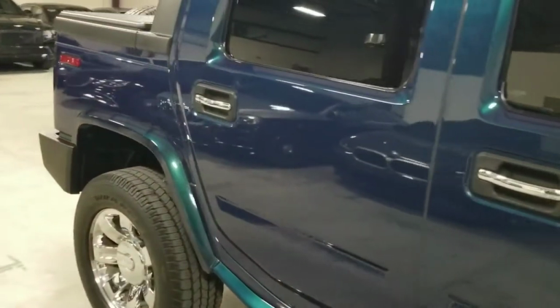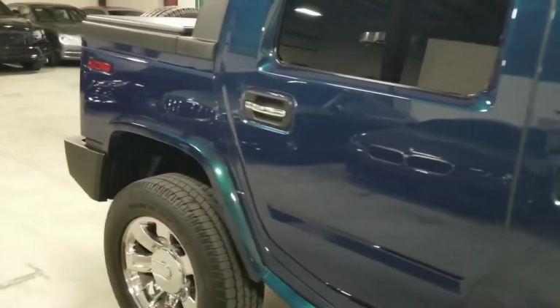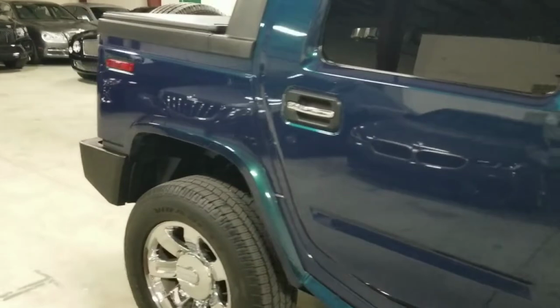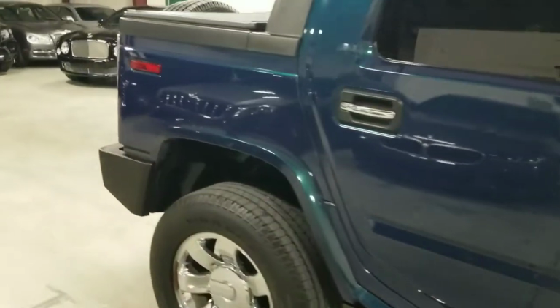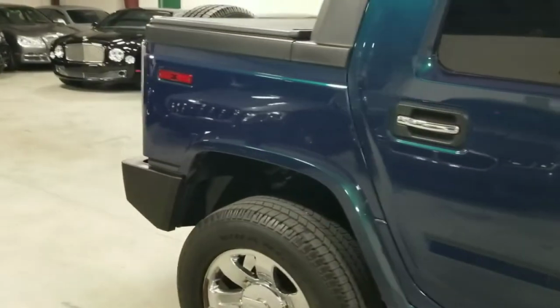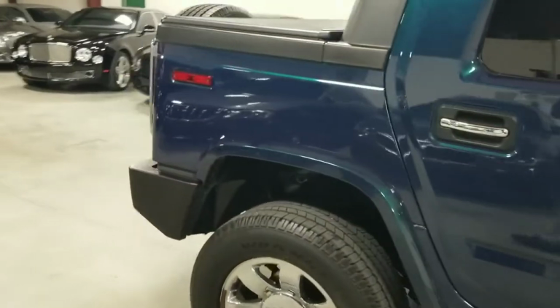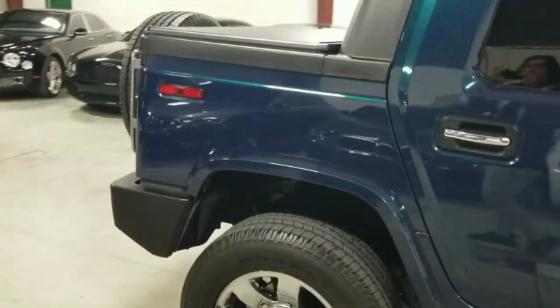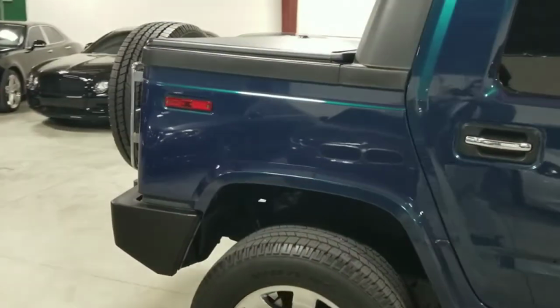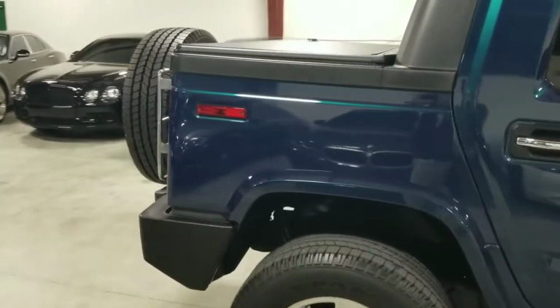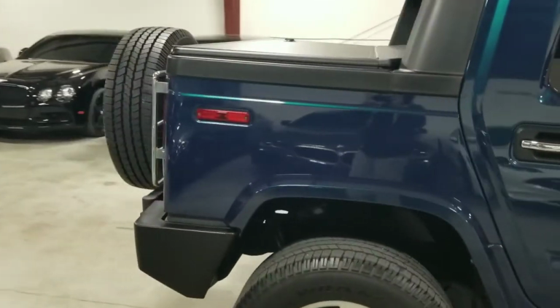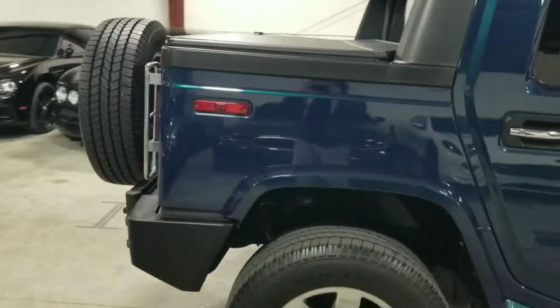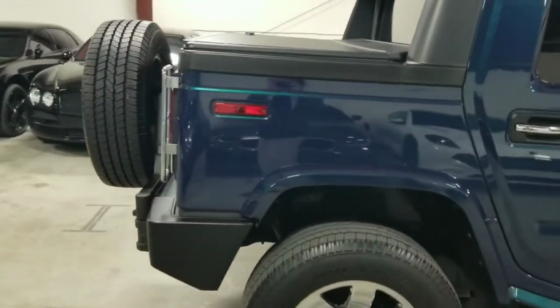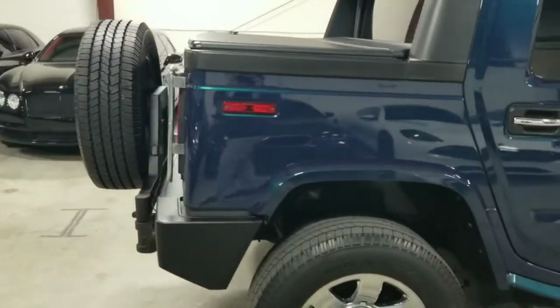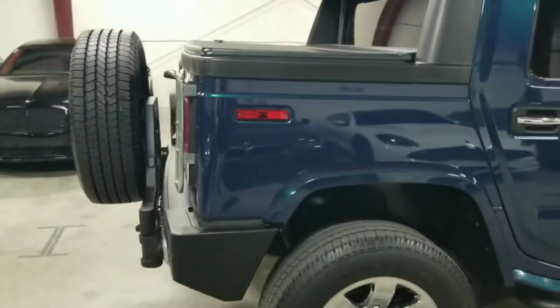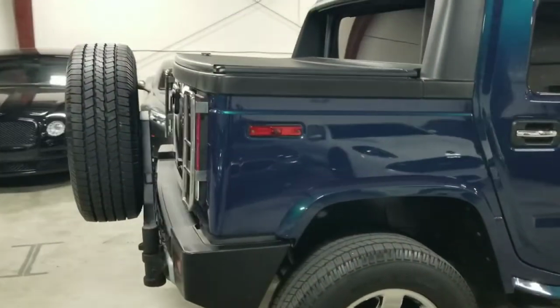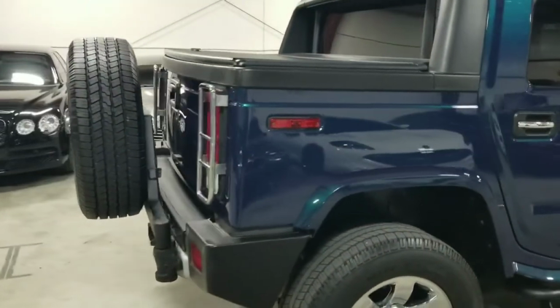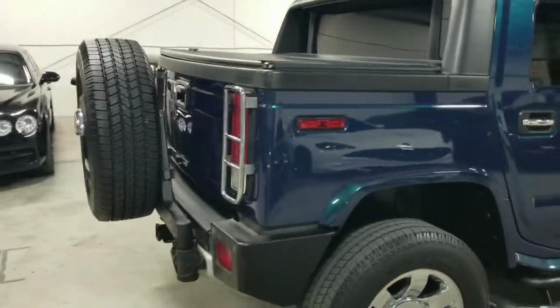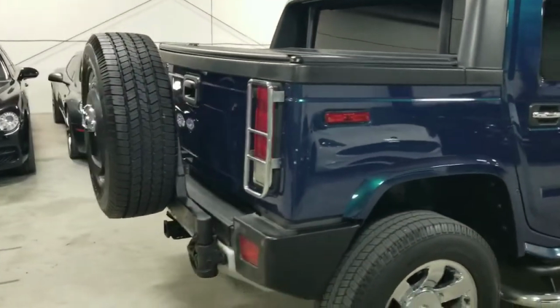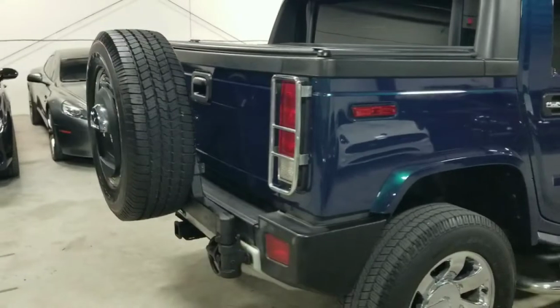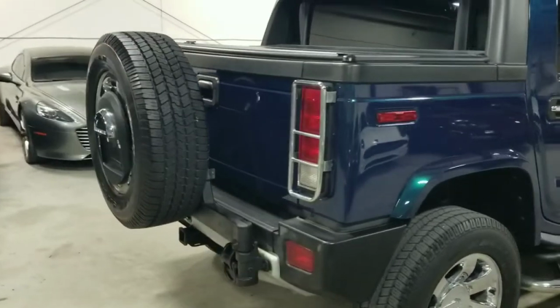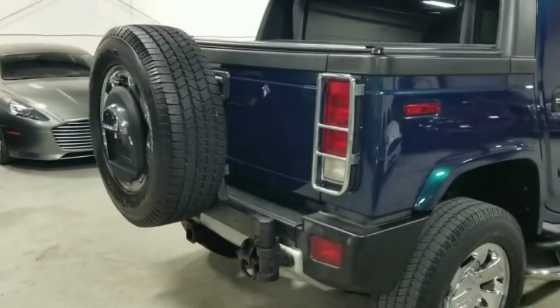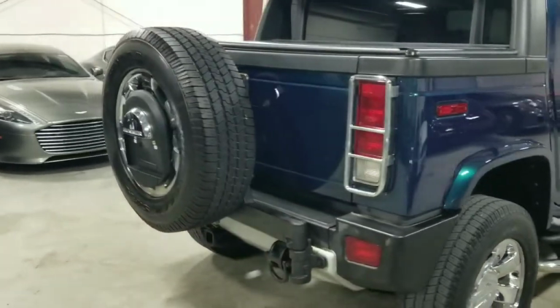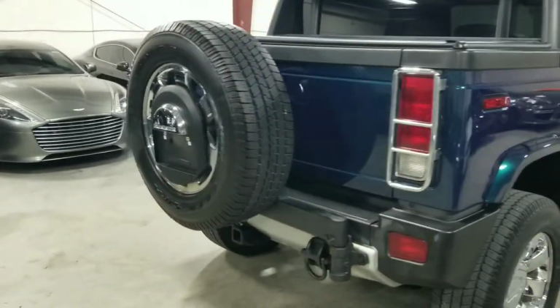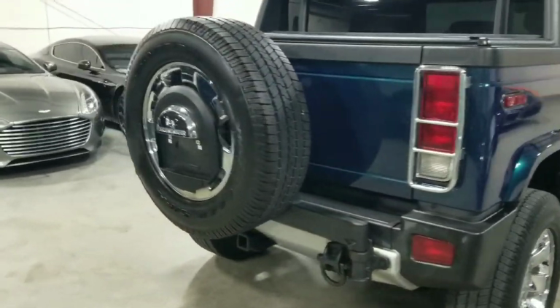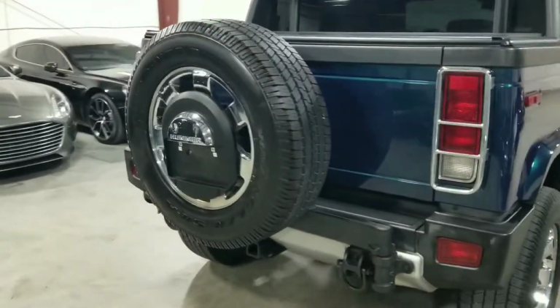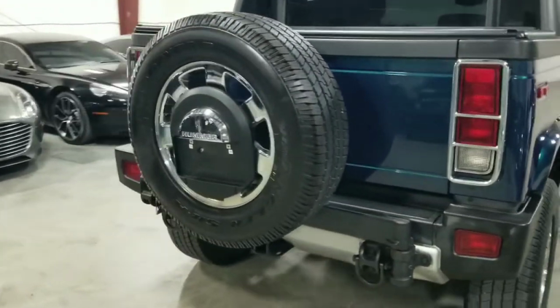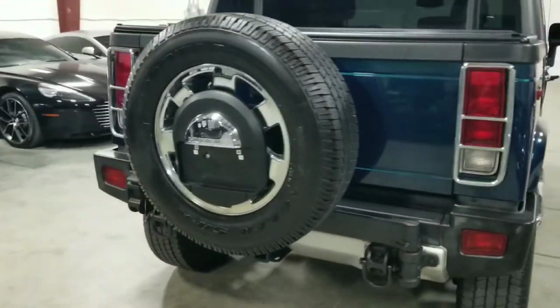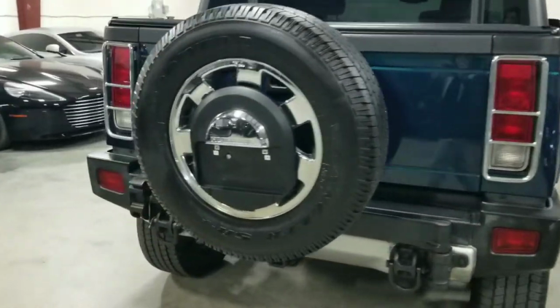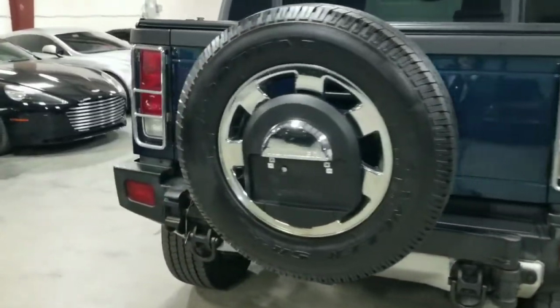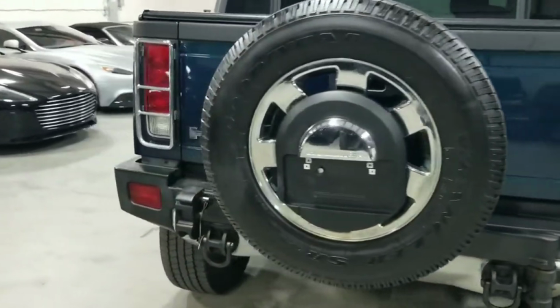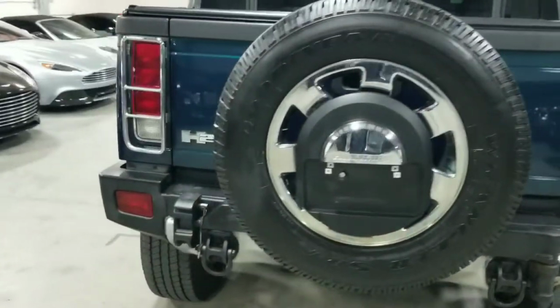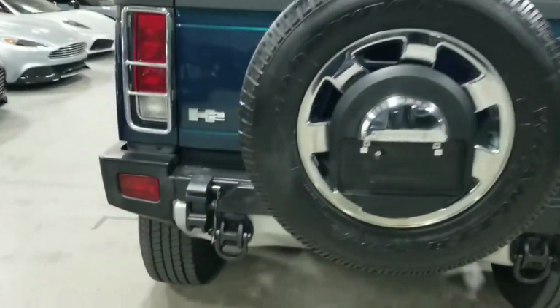Coming around towards the rear, the SUT model — you can see the pickup bed as well as the rear-mounted spare tire on the back. I'm going to go ahead and open this up to show you how it works.